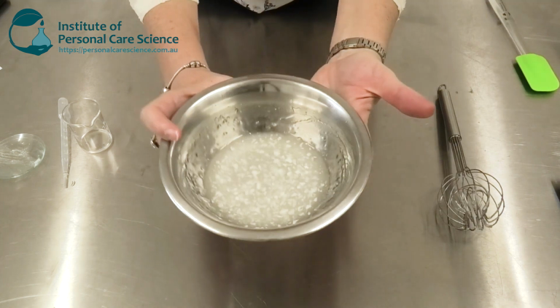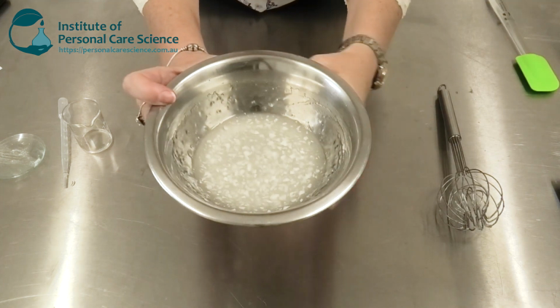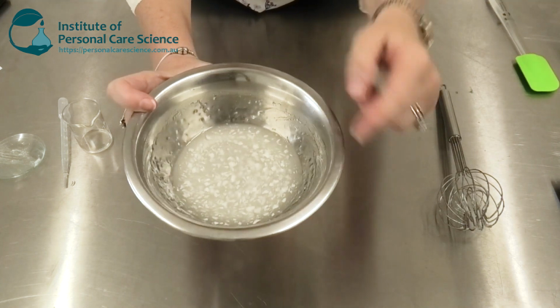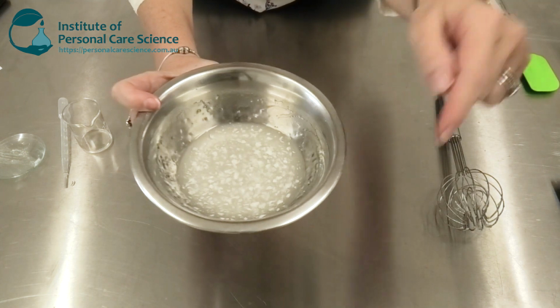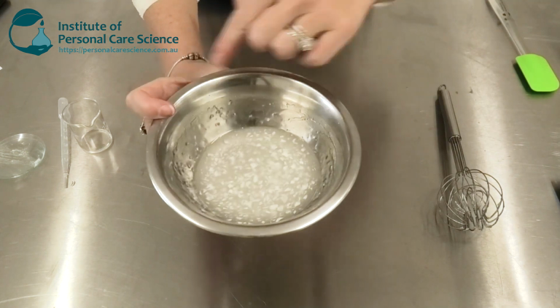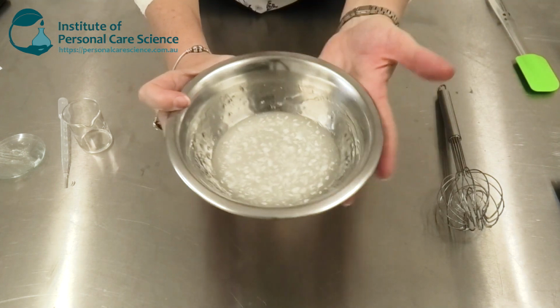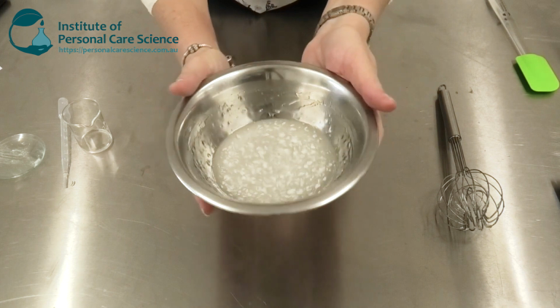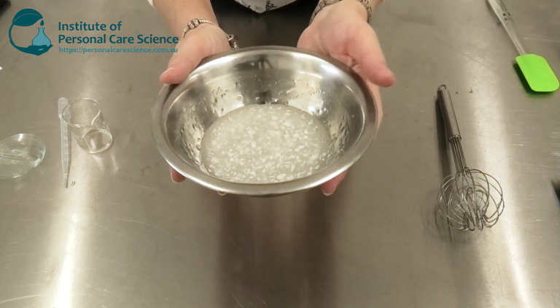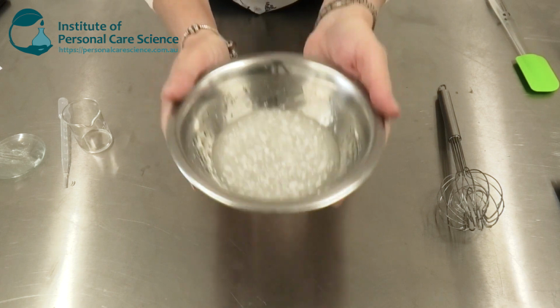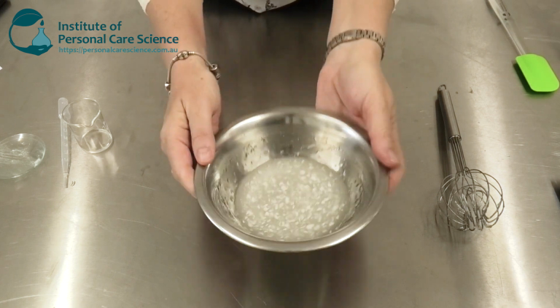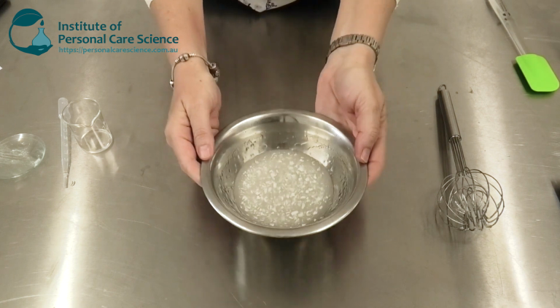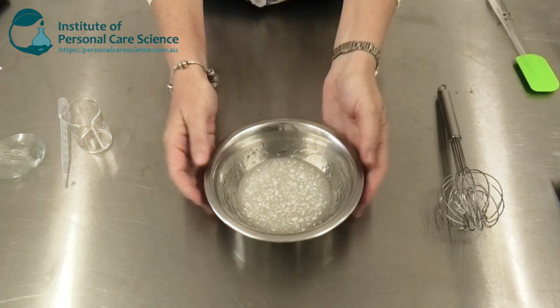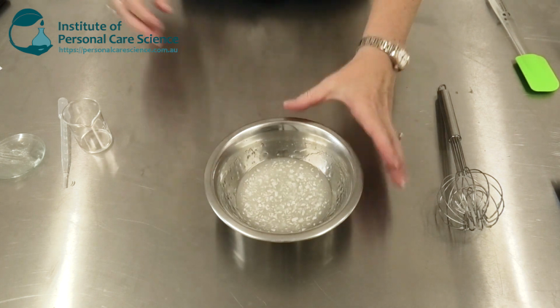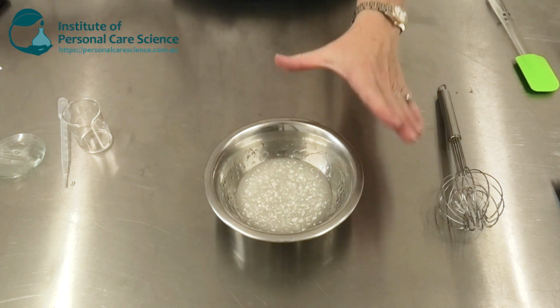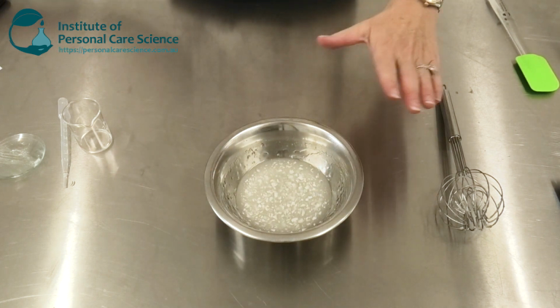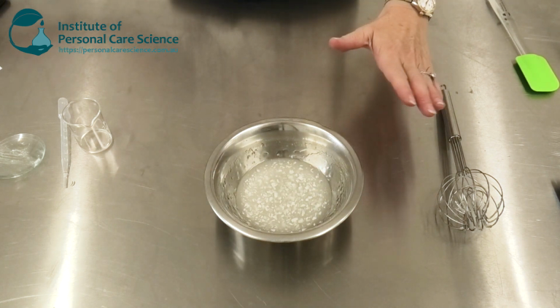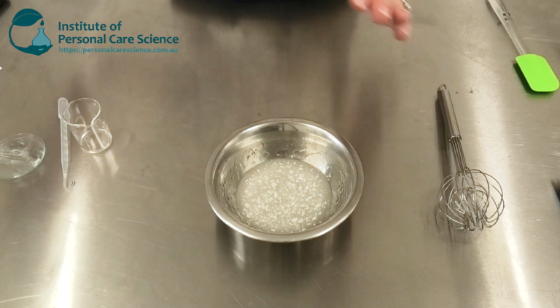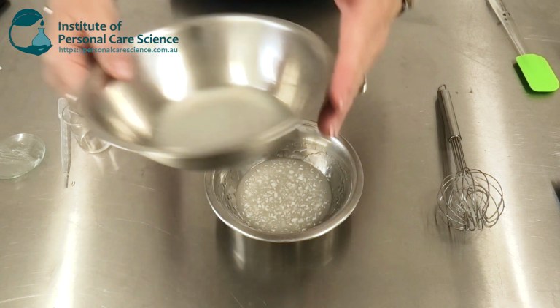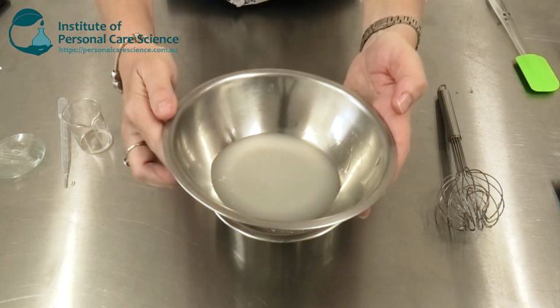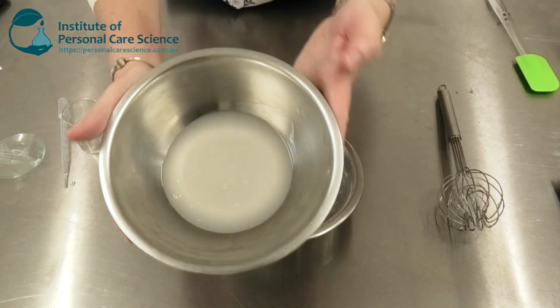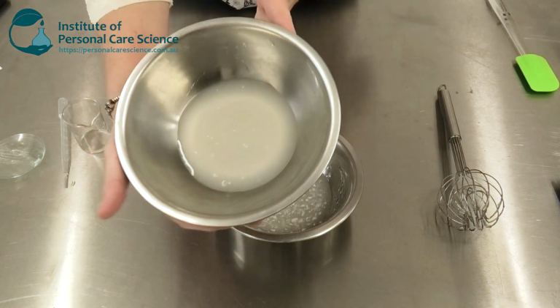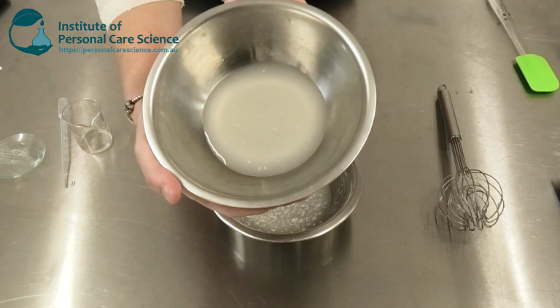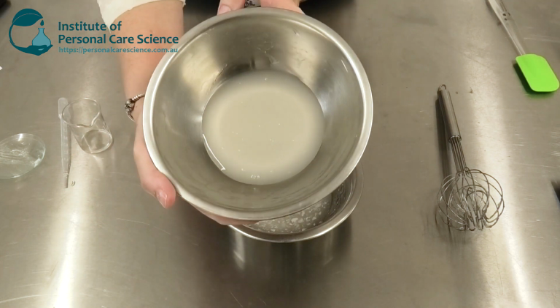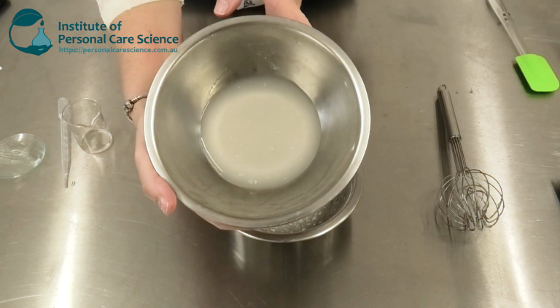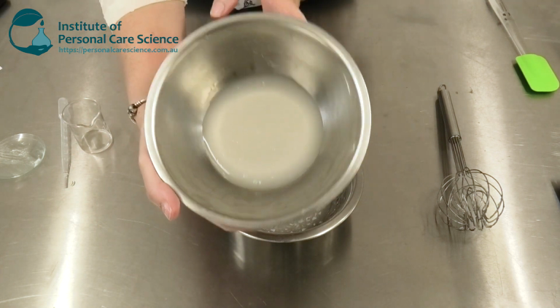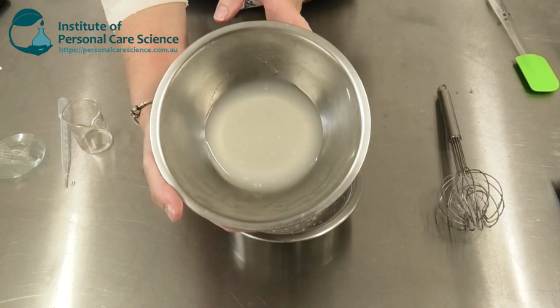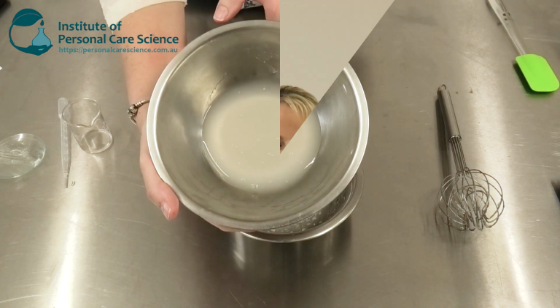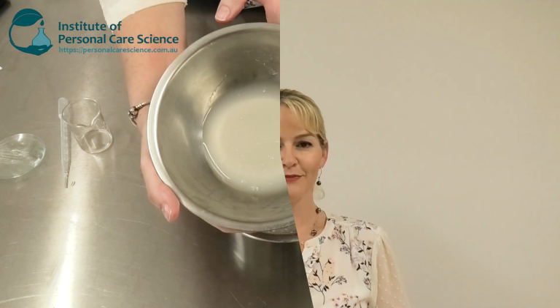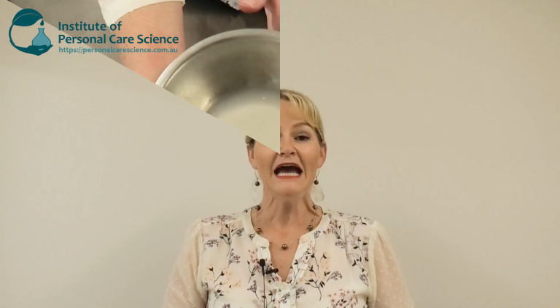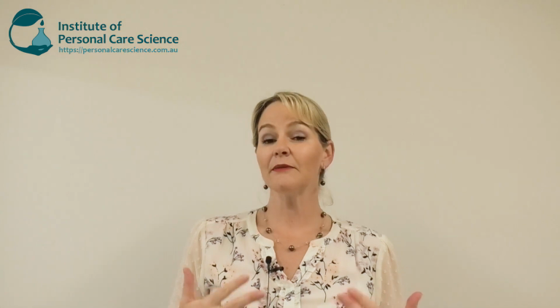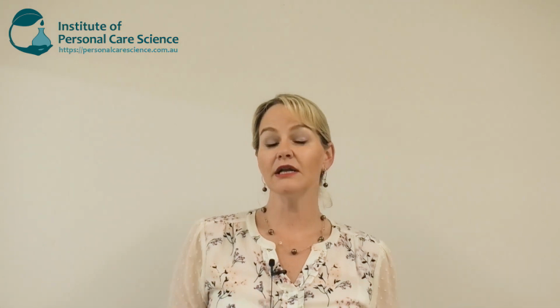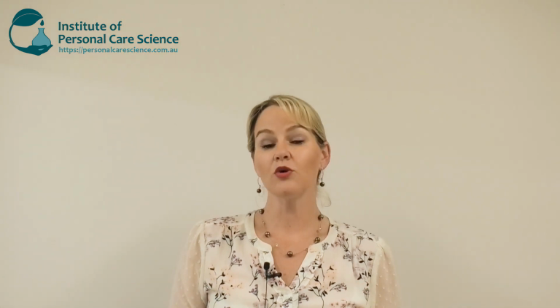On the day you make it, if you leave it like this, make sure you cover it. It will hydrate fully overnight, and by the next day you'll have your beautiful gel product form.